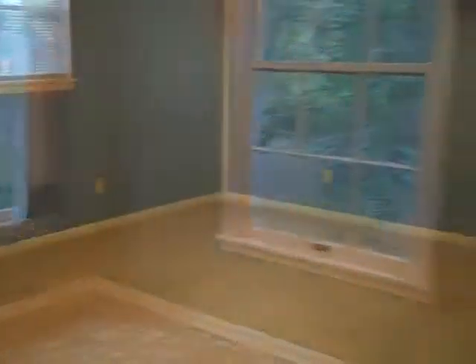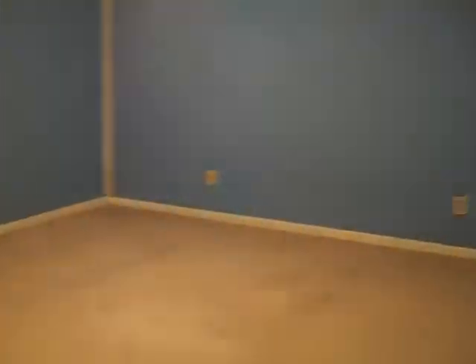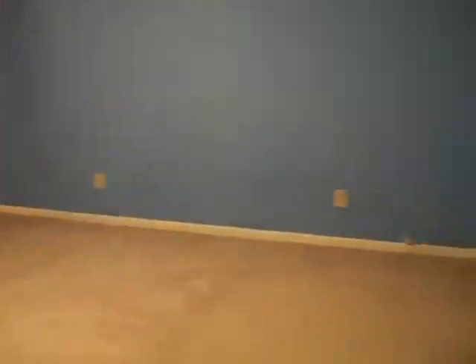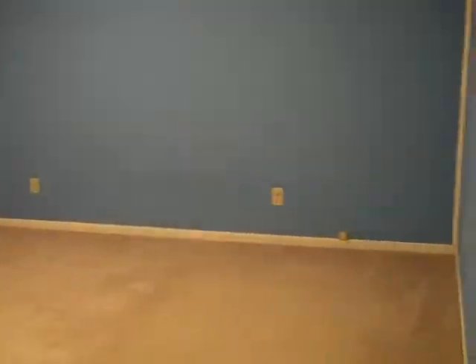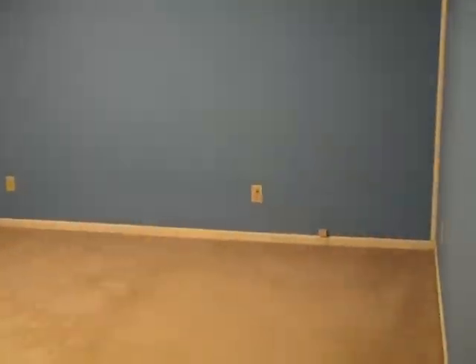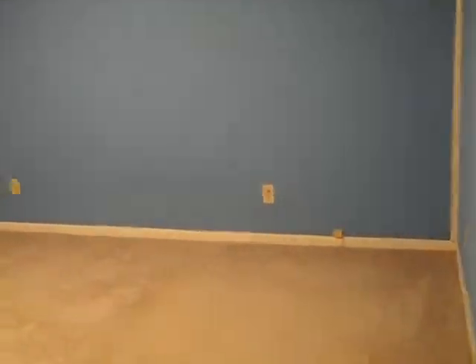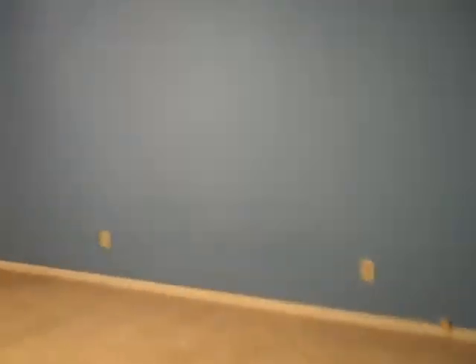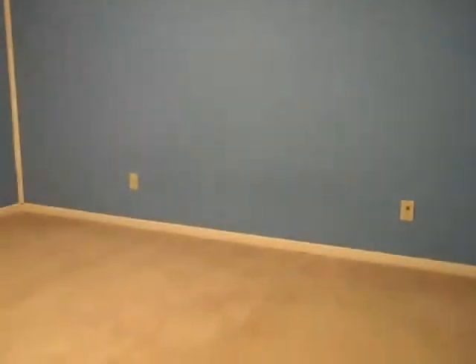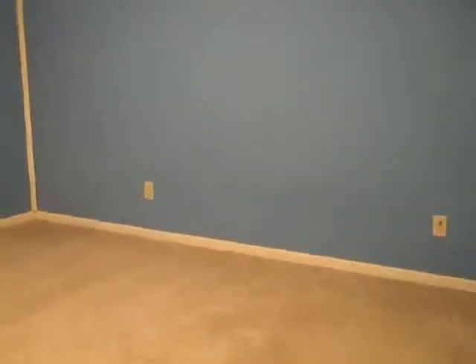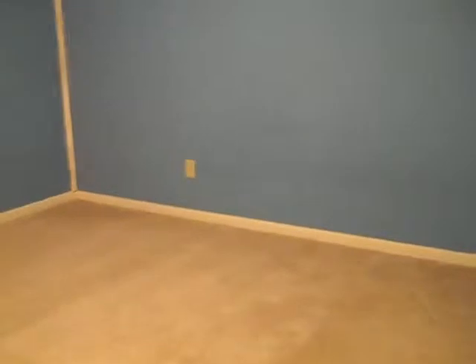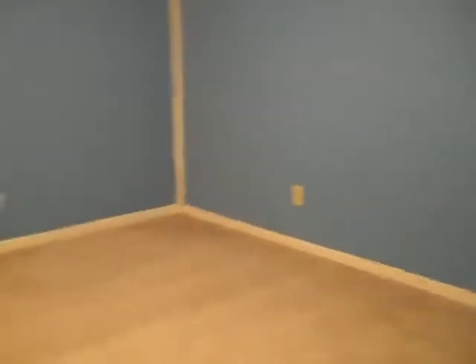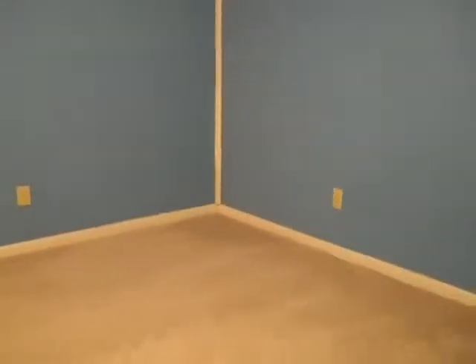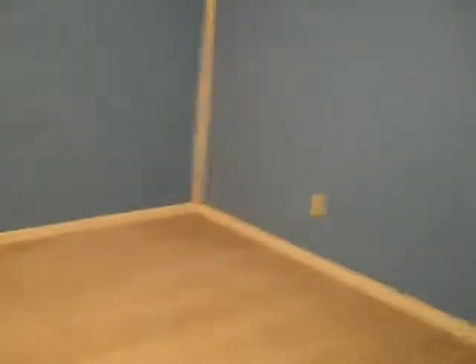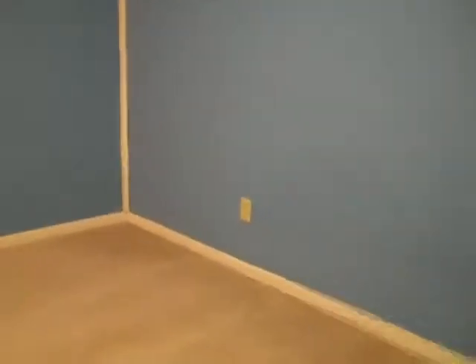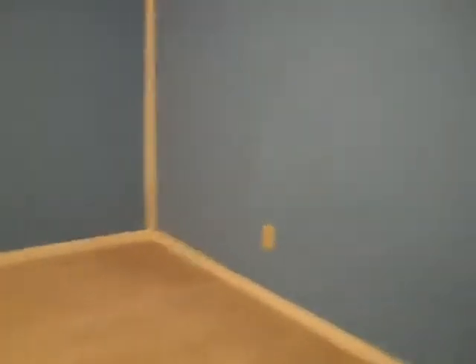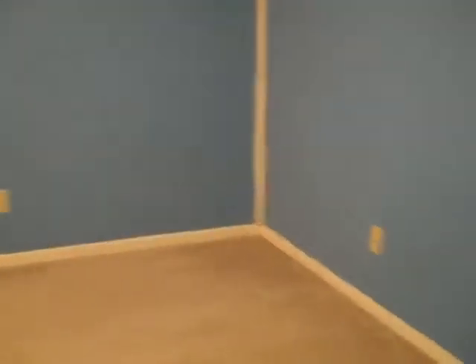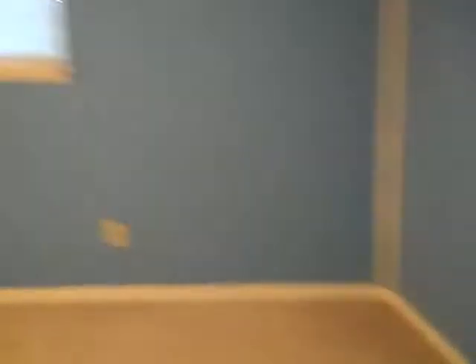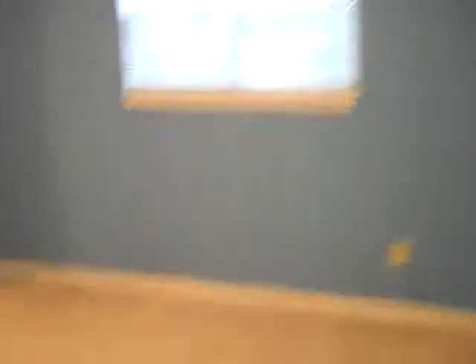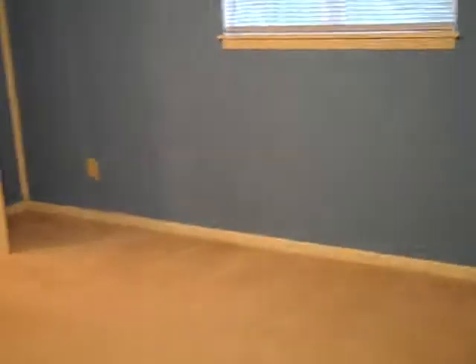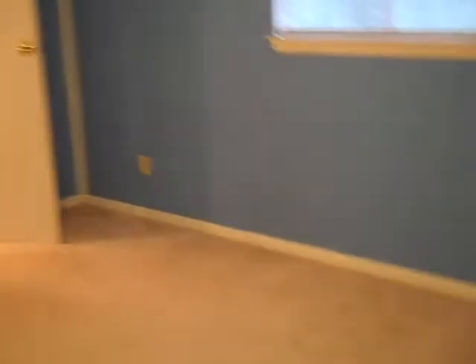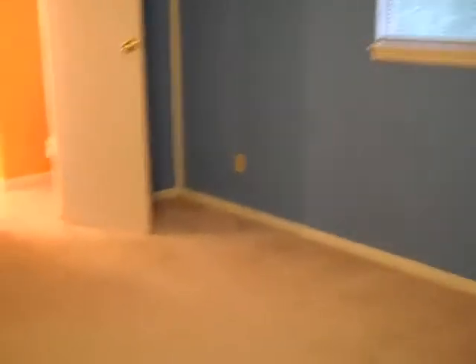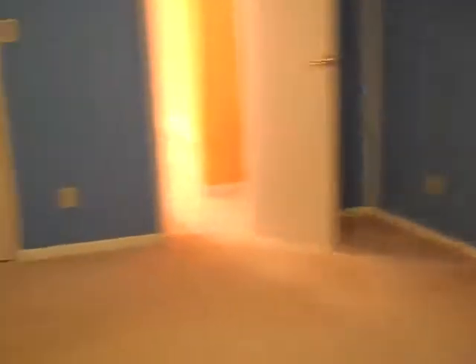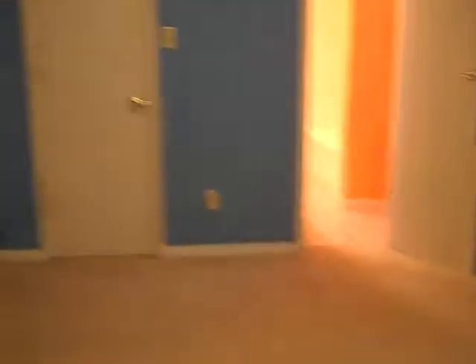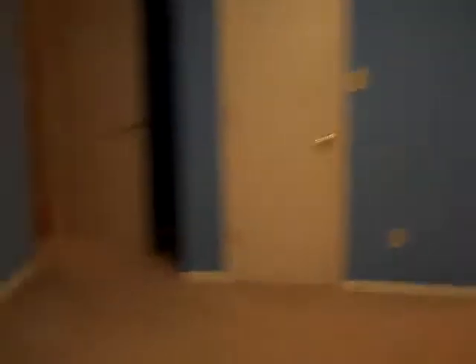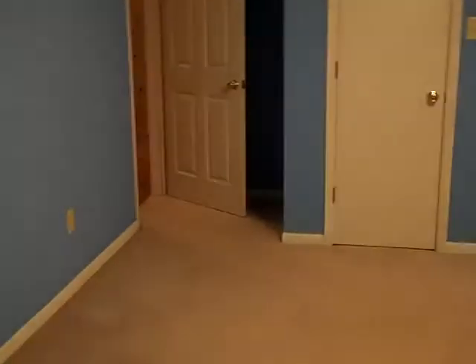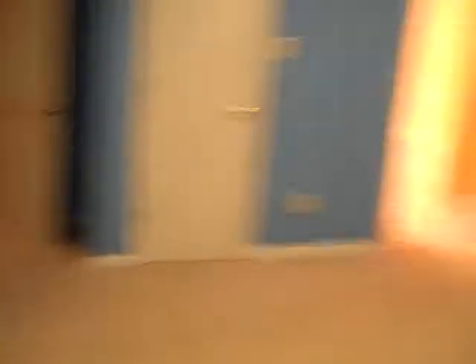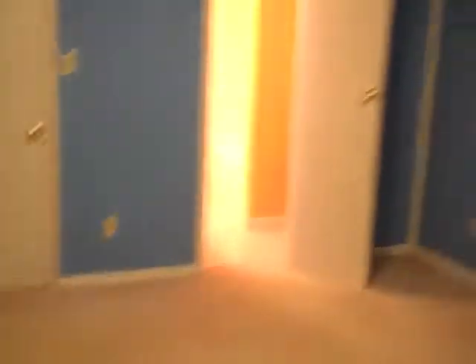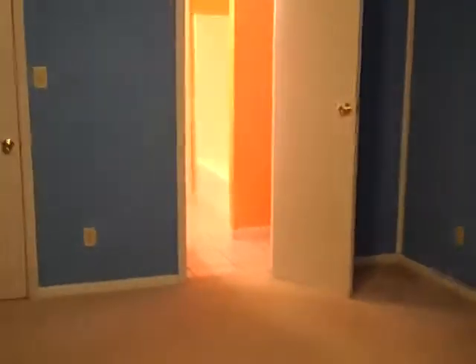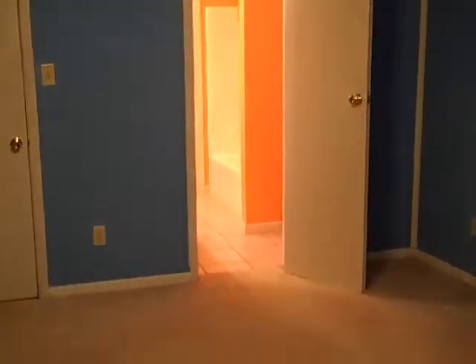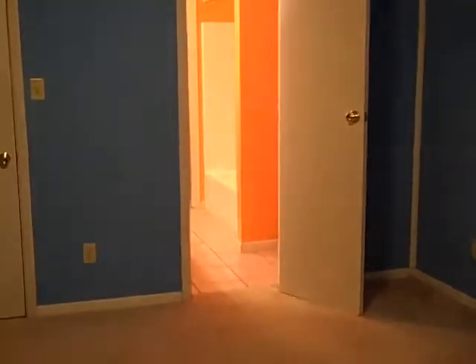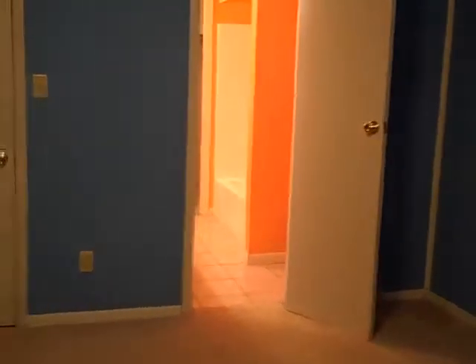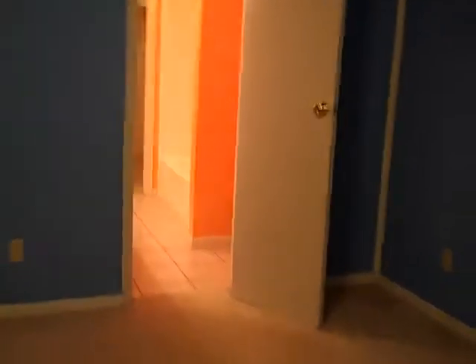The master bedroom is 15 by 15, so it's a good-size room. You have enough space to have a seating area and a king-size bed. This is going to go into the master bath.